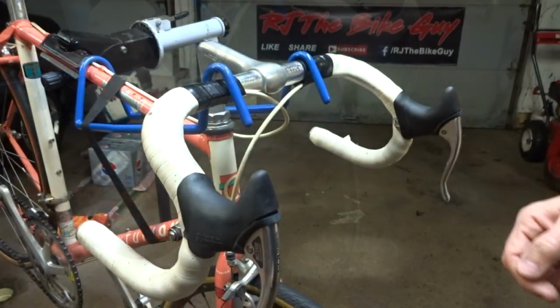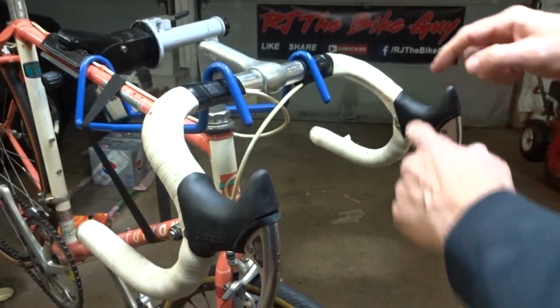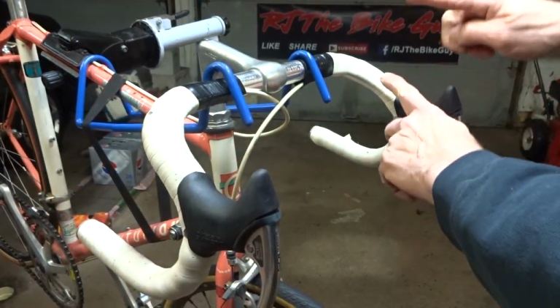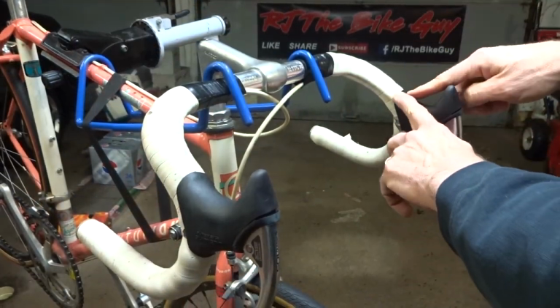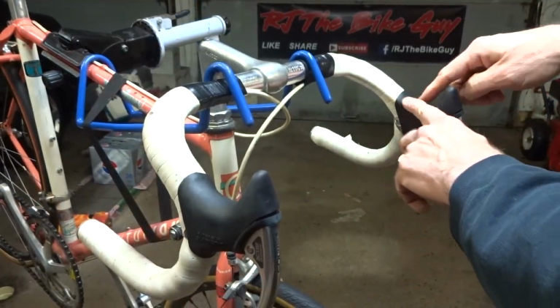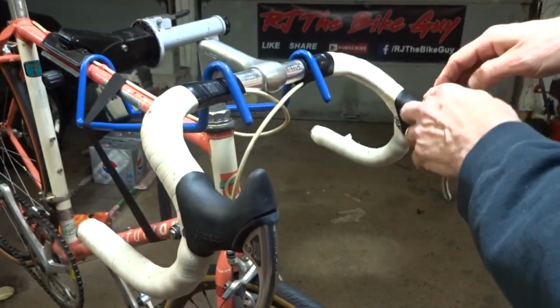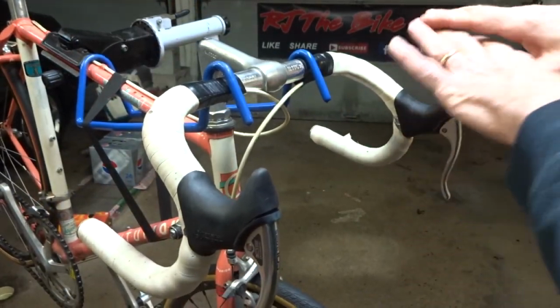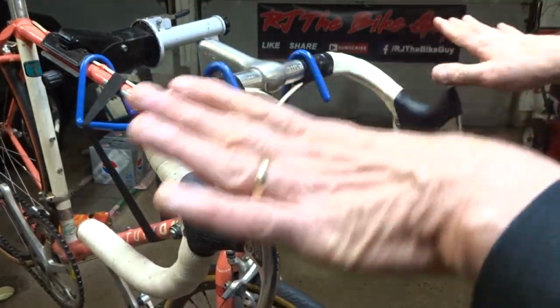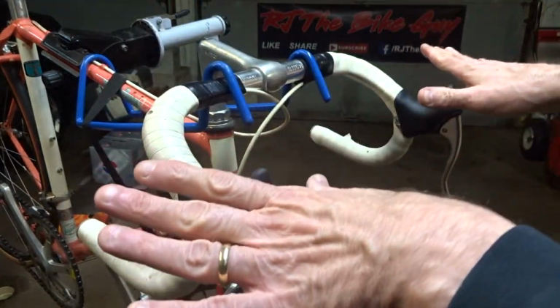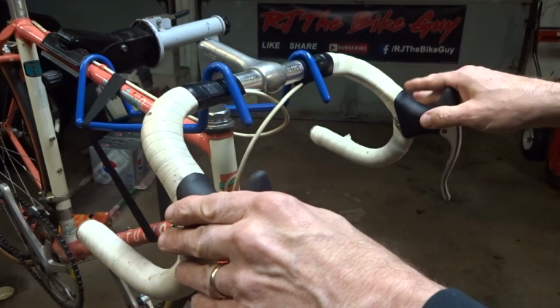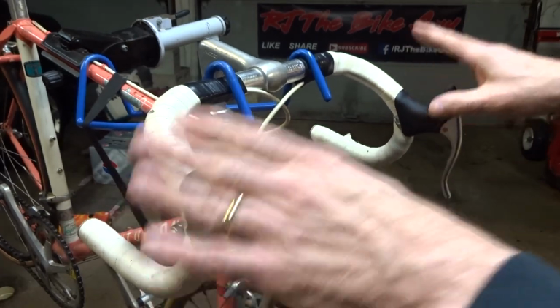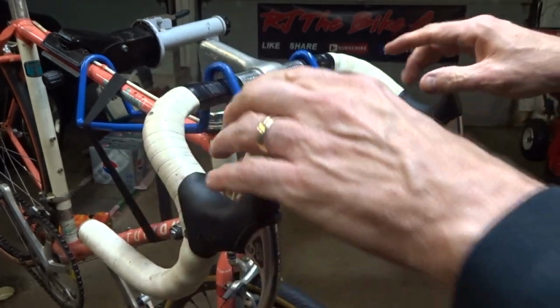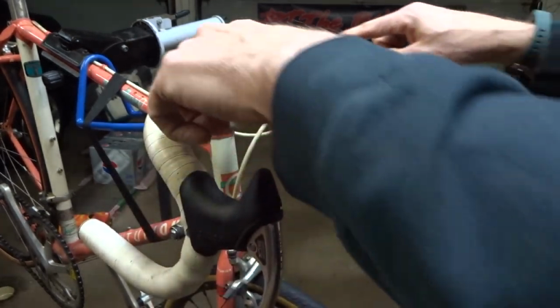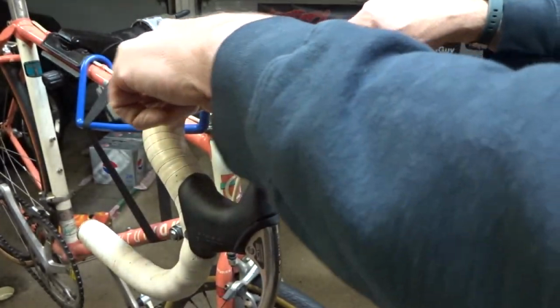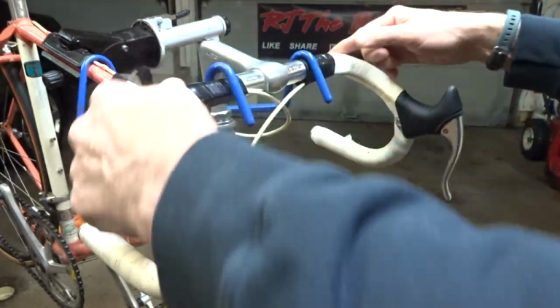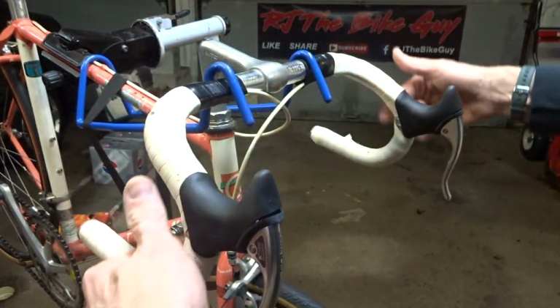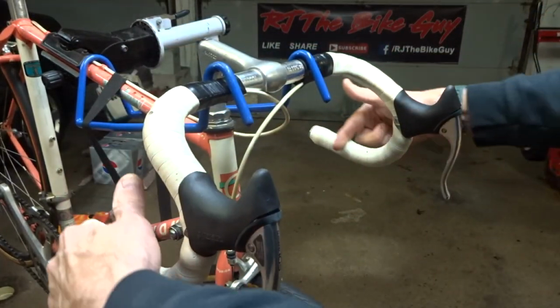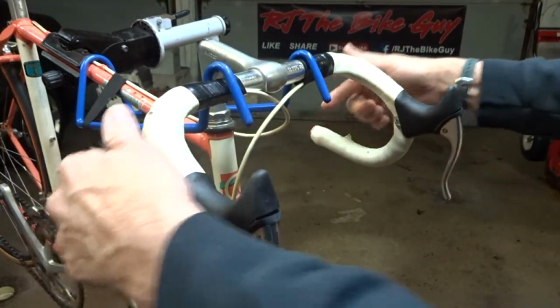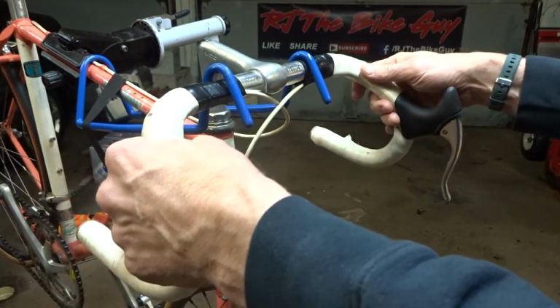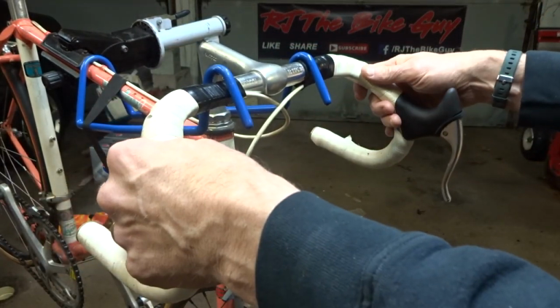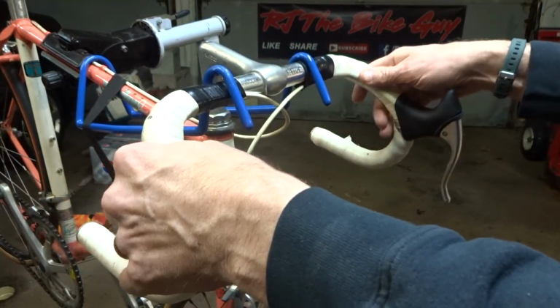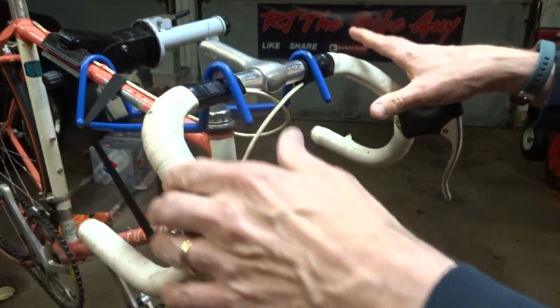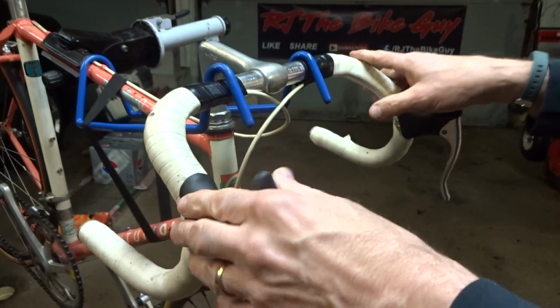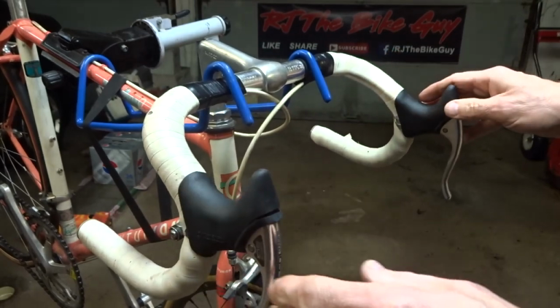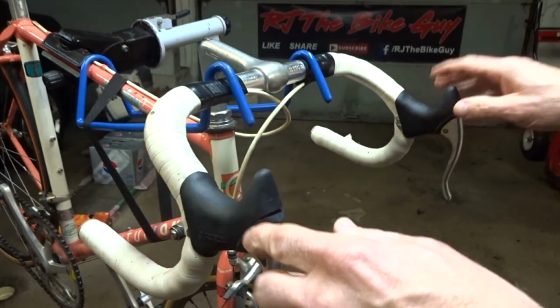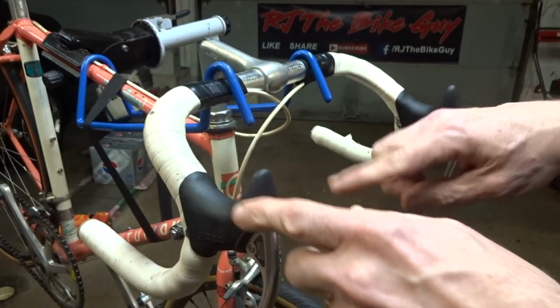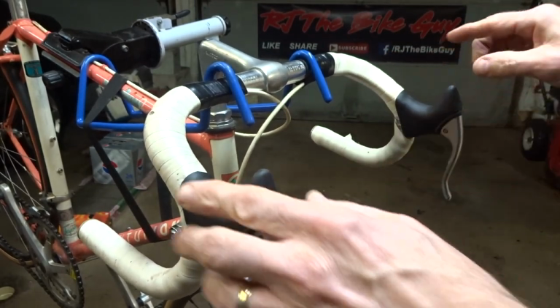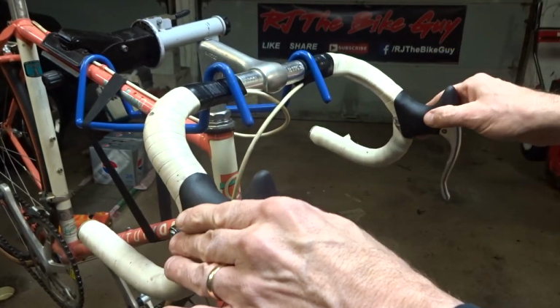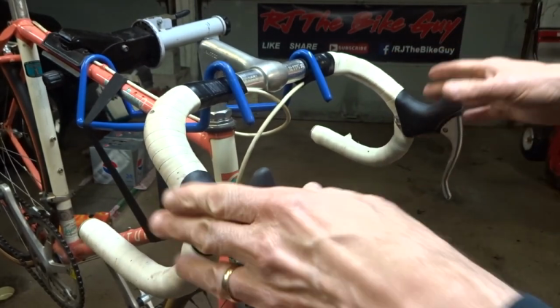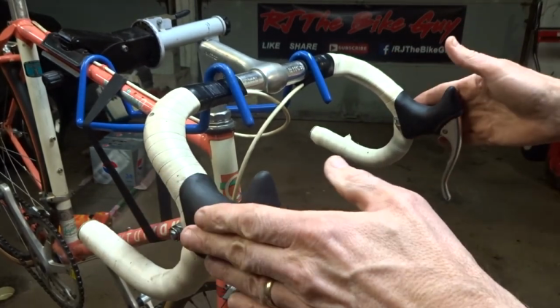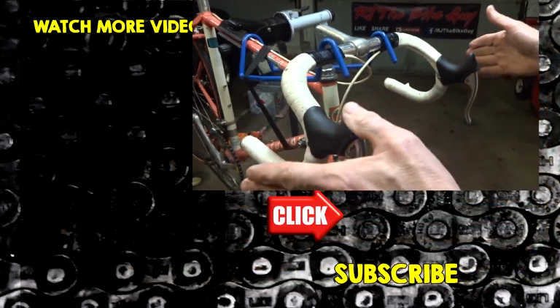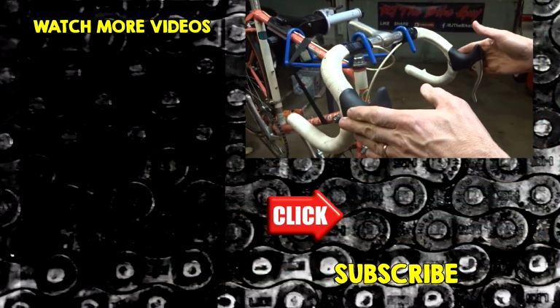I went ahead and replaced the other hood using the exact same steps, so now I can move forward and replace this ugly worn-out handlebar tape. That is how to replace the hoods on these vintage brake levers.